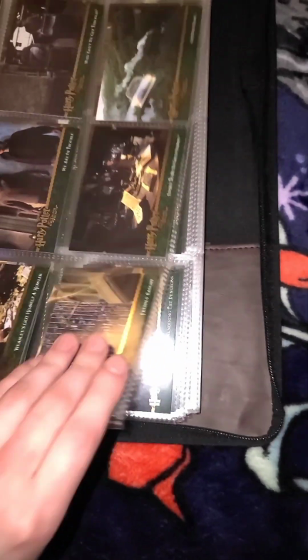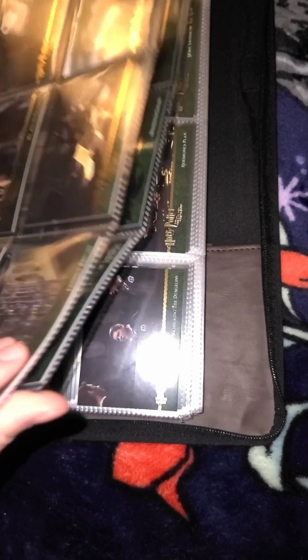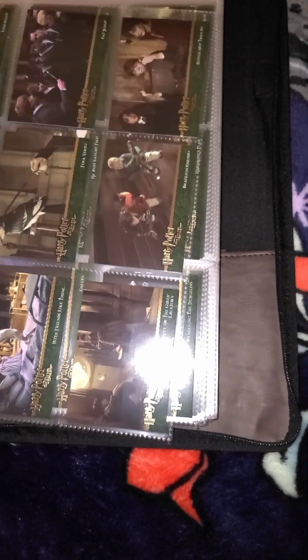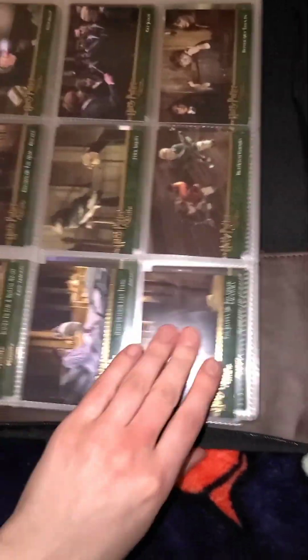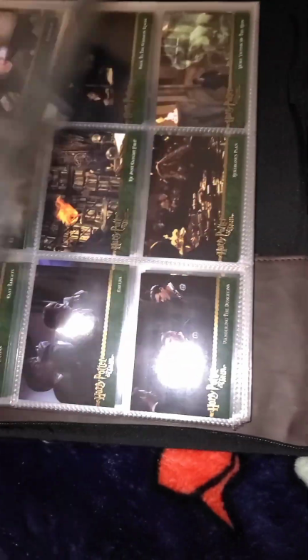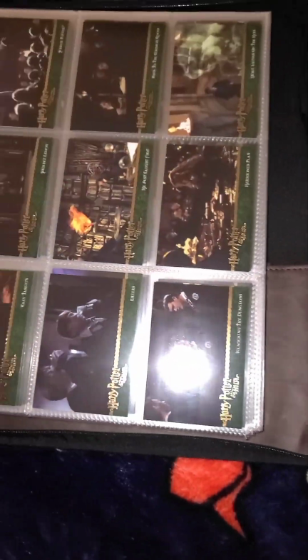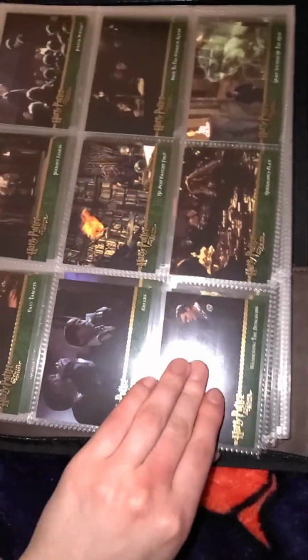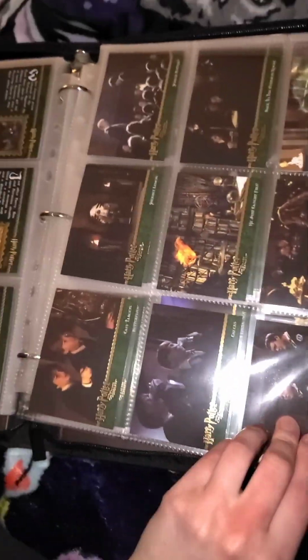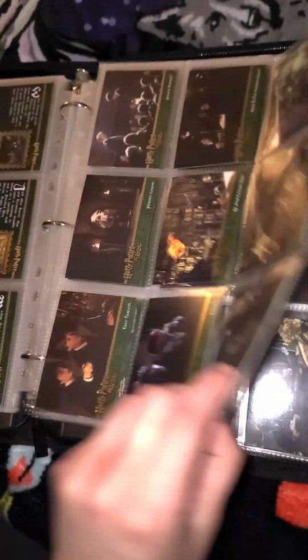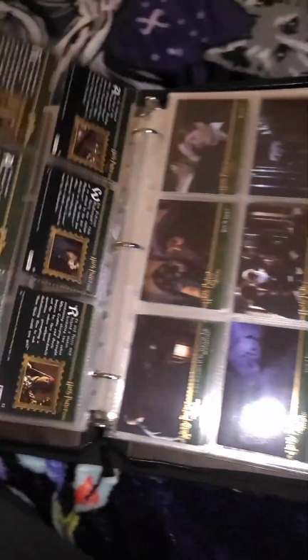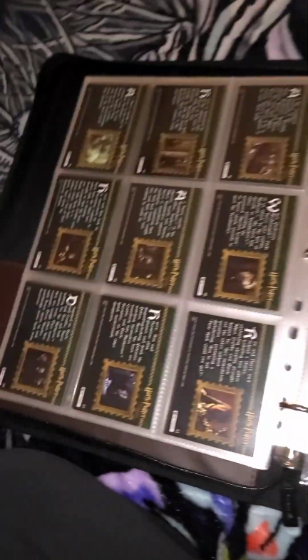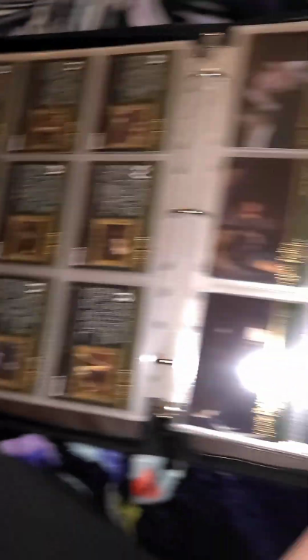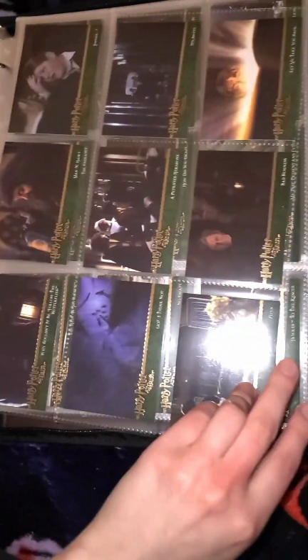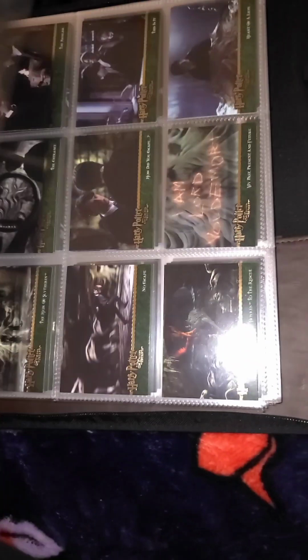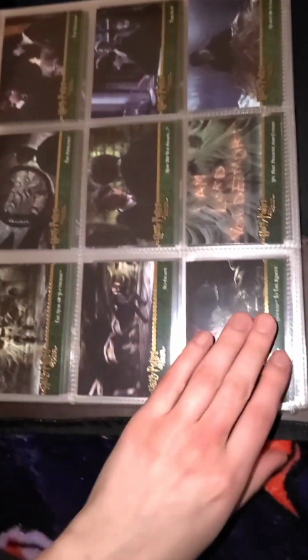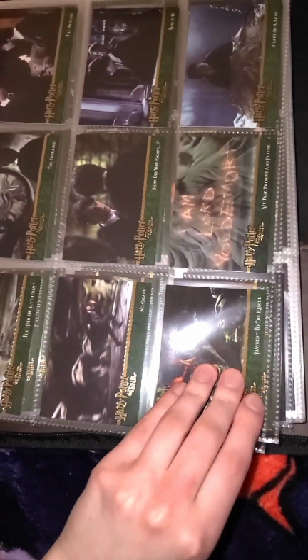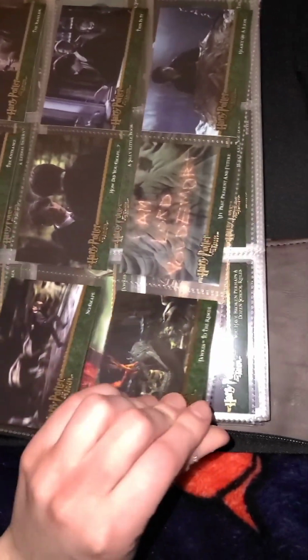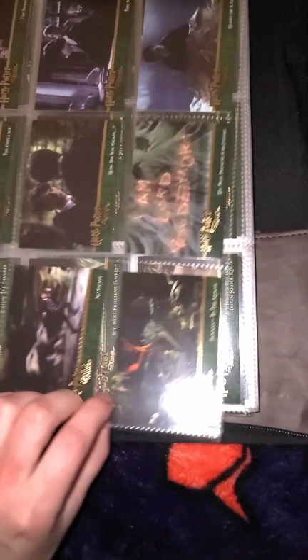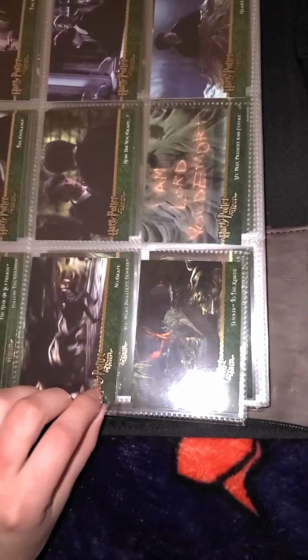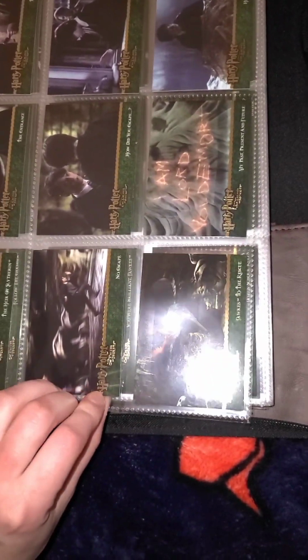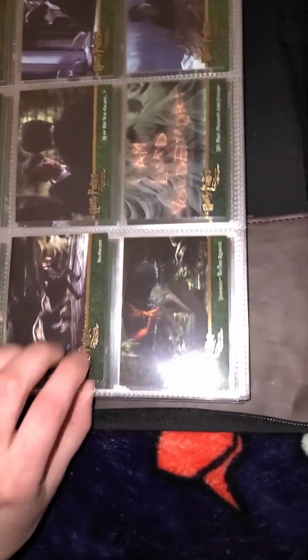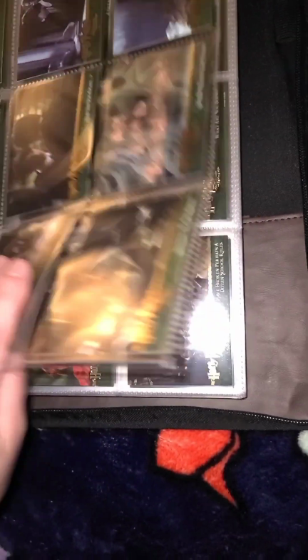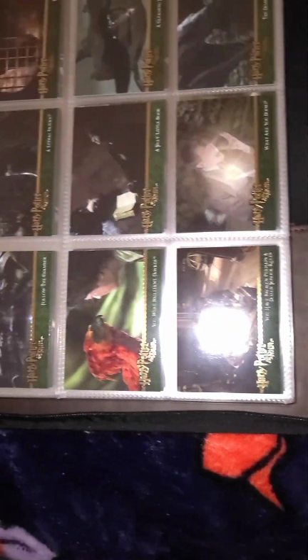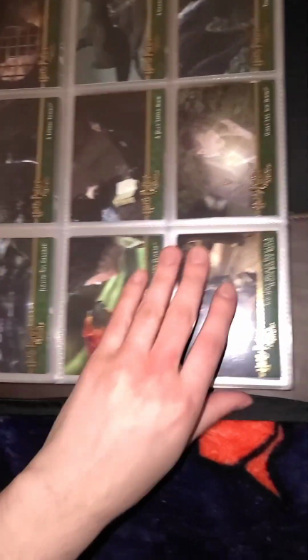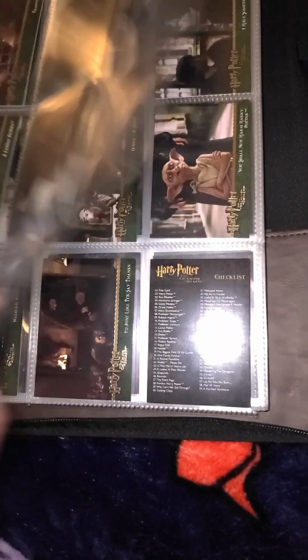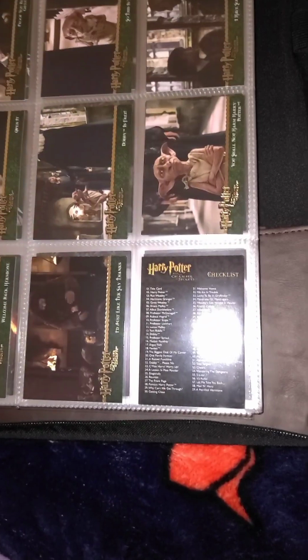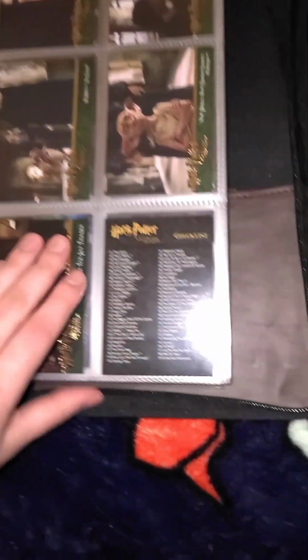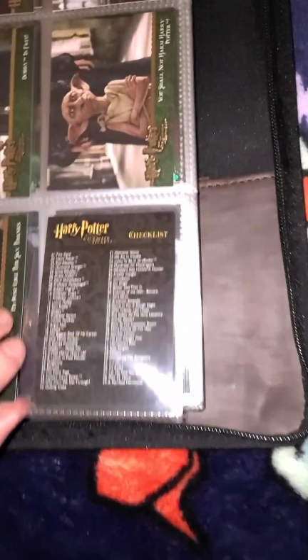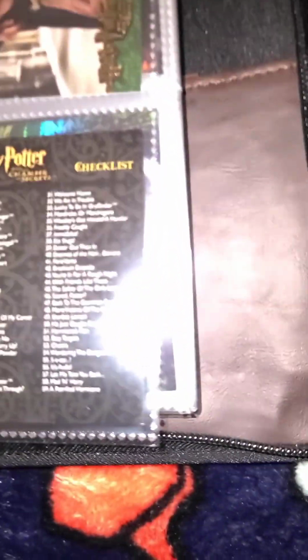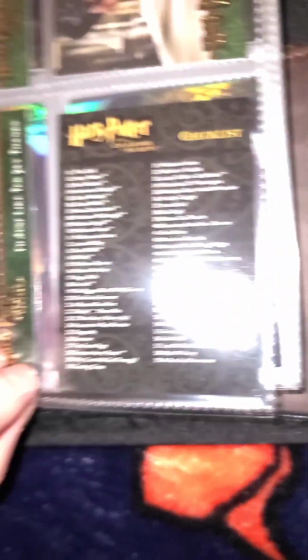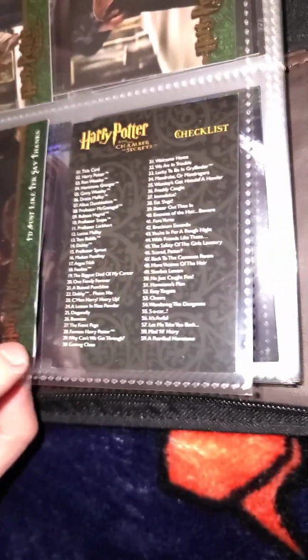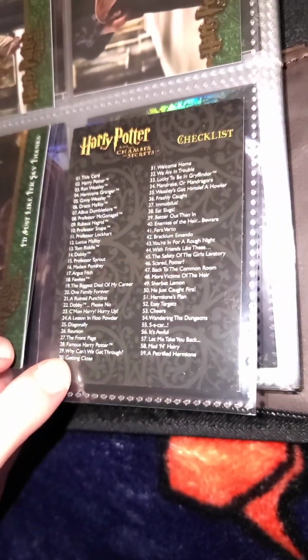There are 90 cards again, just like the first set. And it goes through the film in consecutive order, with the very last card being the checklist.